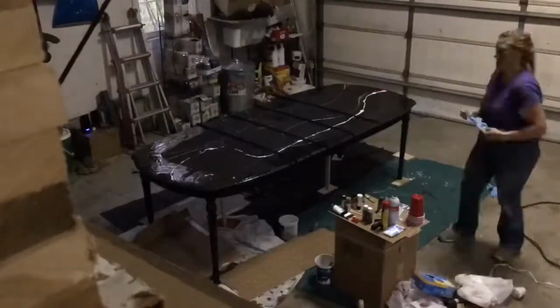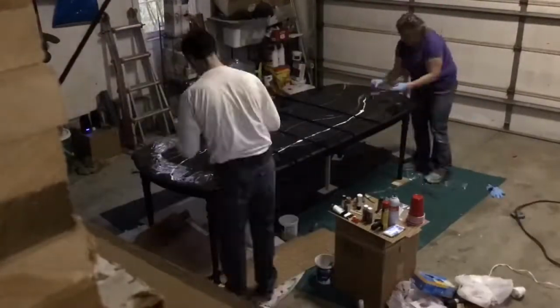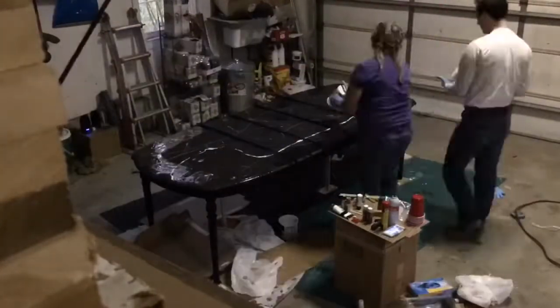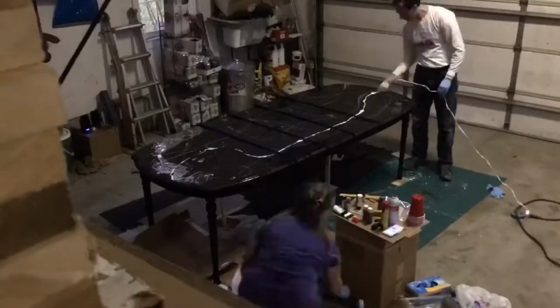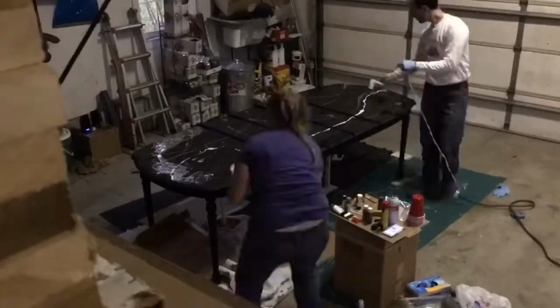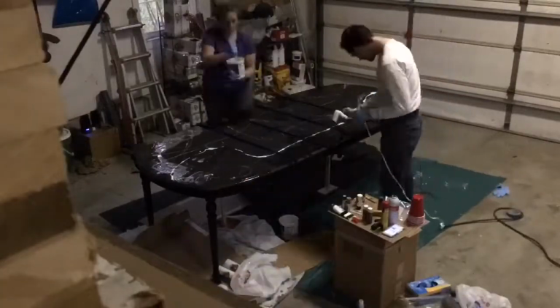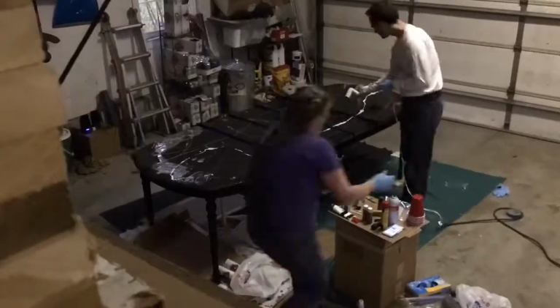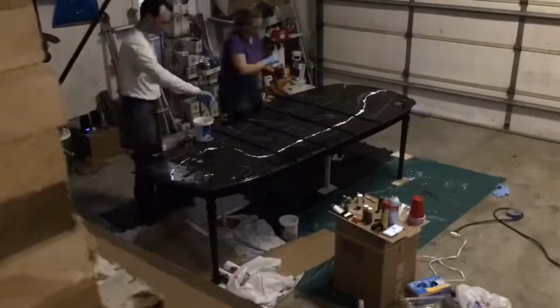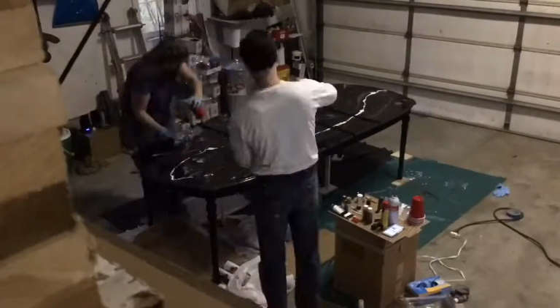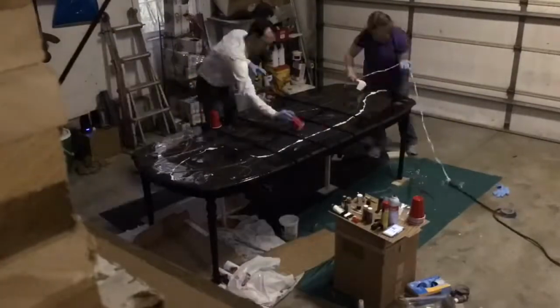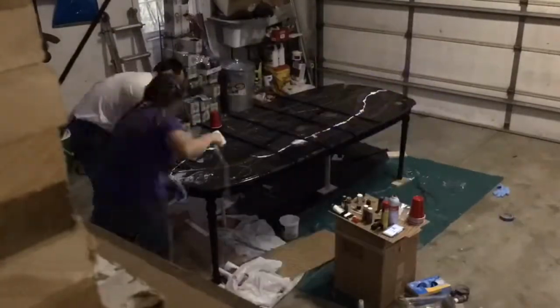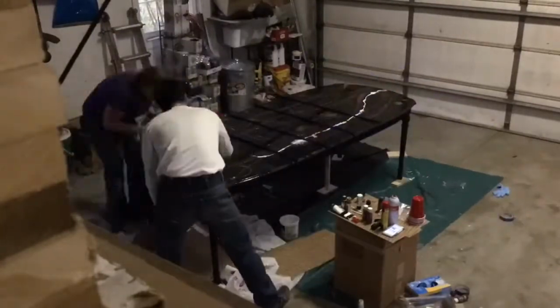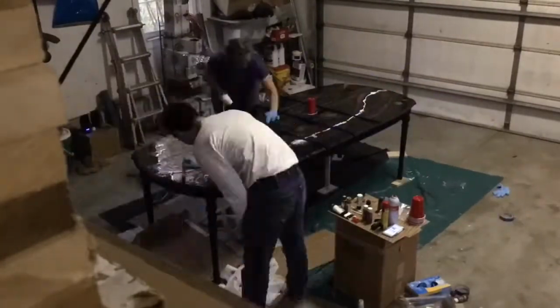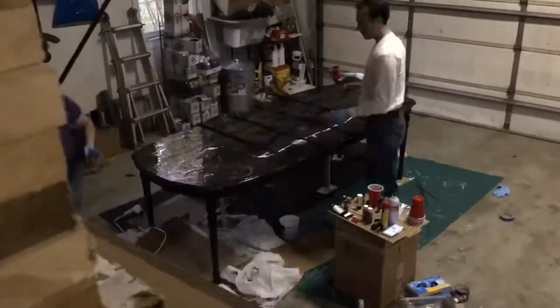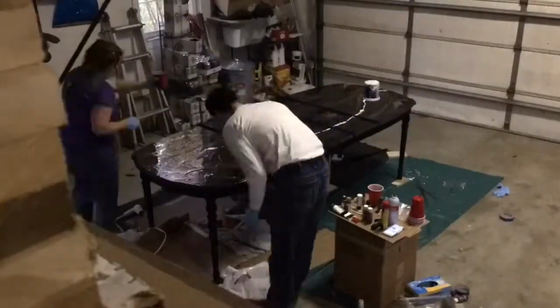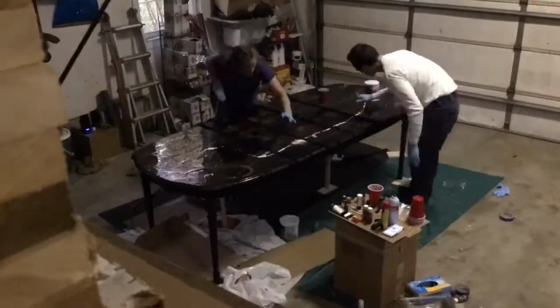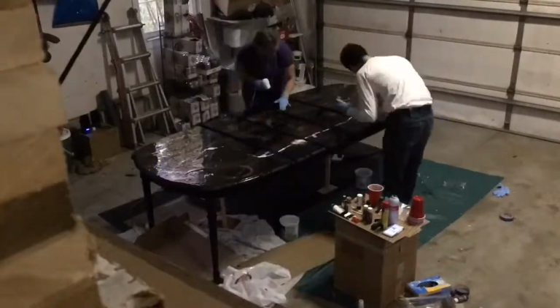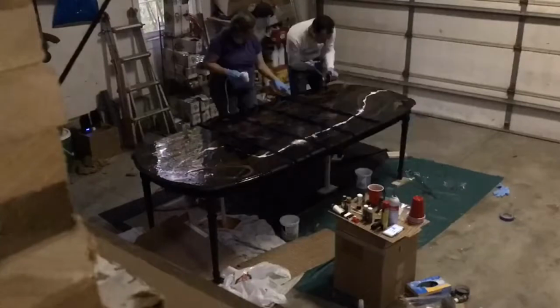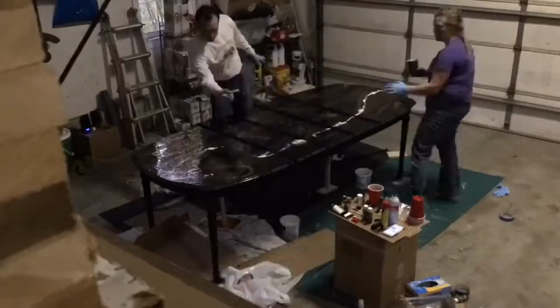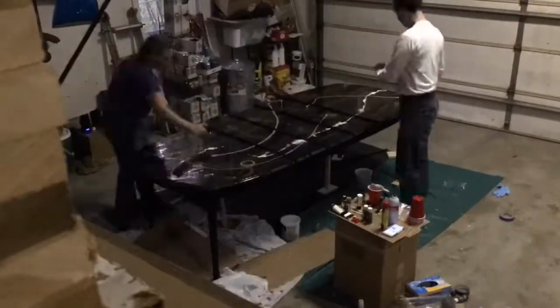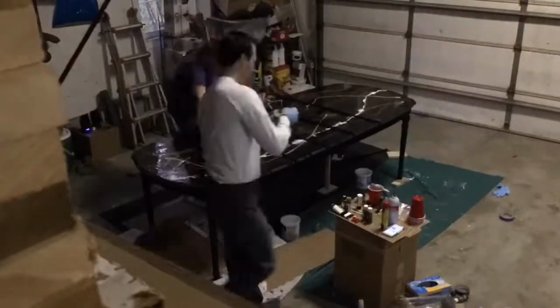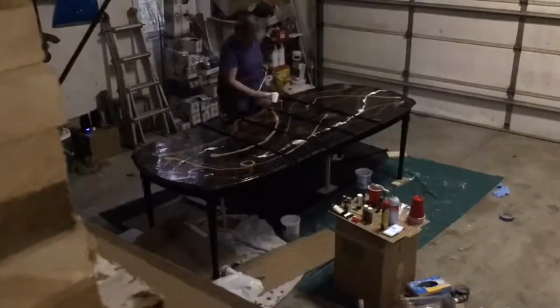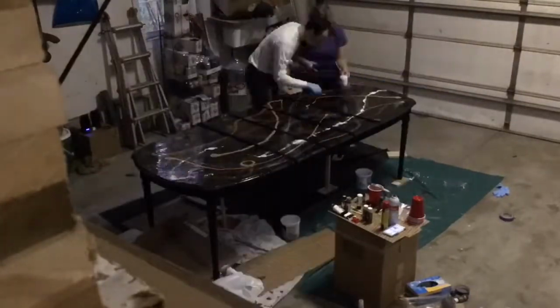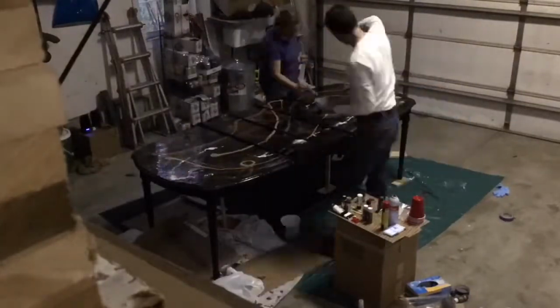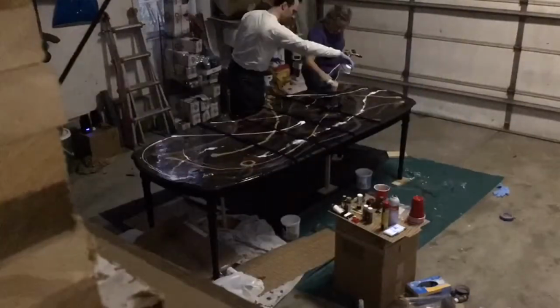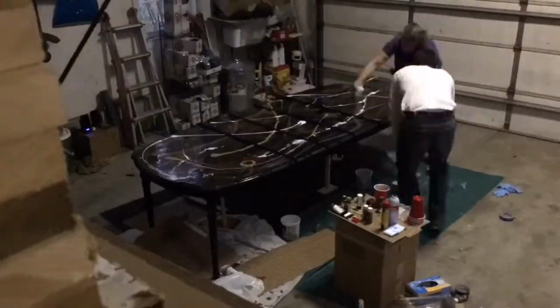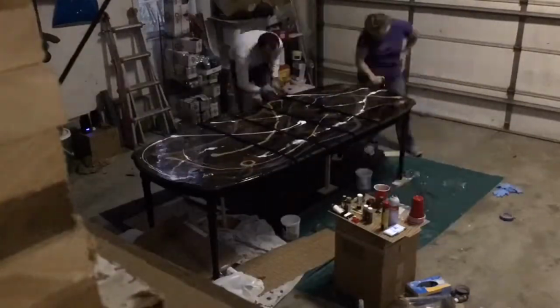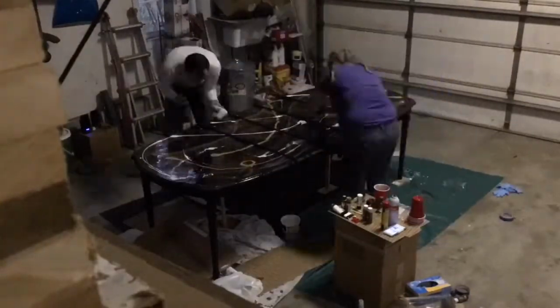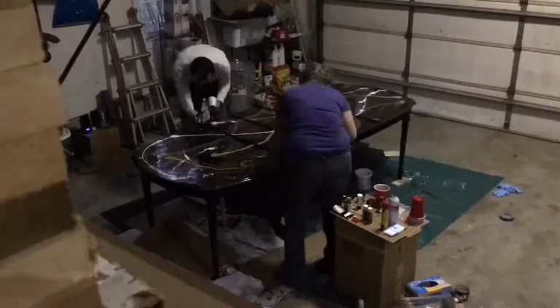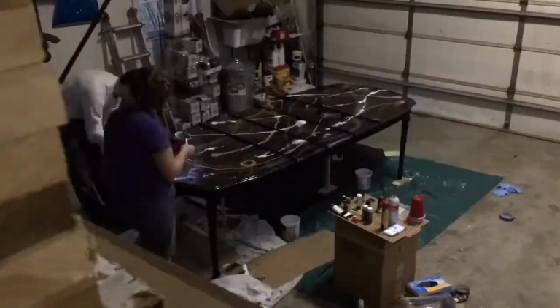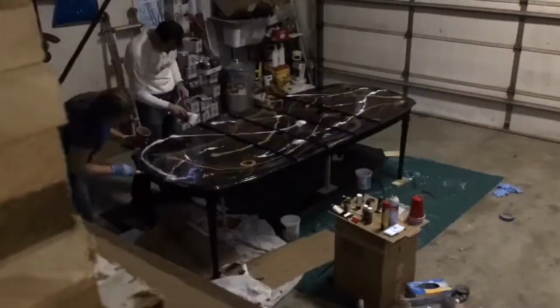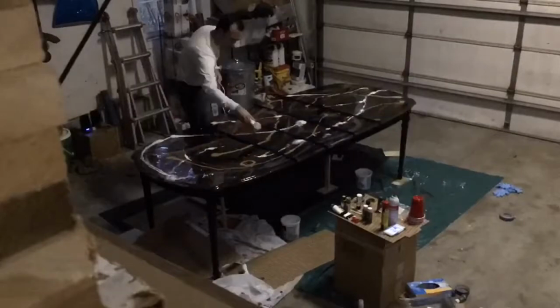We're spreading it, mixing the paint into the epoxy as we go. This was about an hour and a half process from start to finish of mixing the epoxy and putting it on the table.